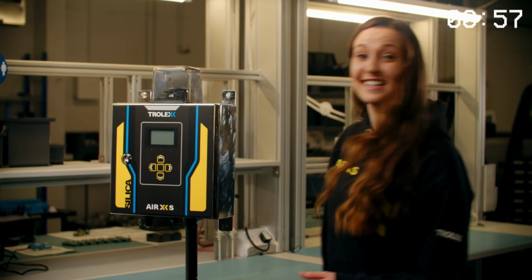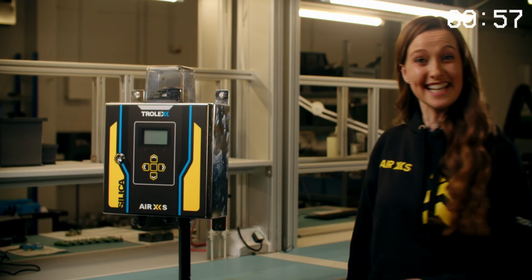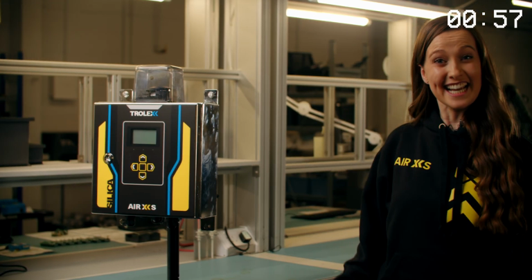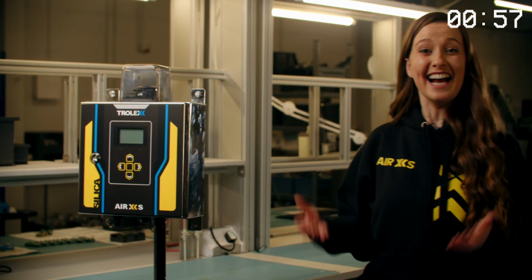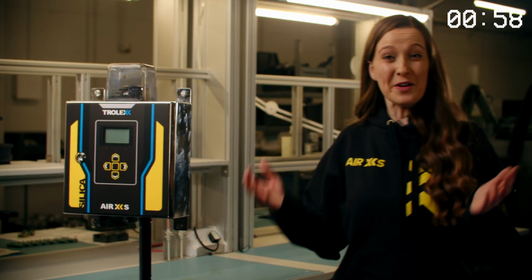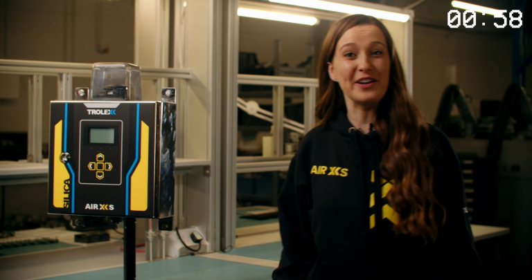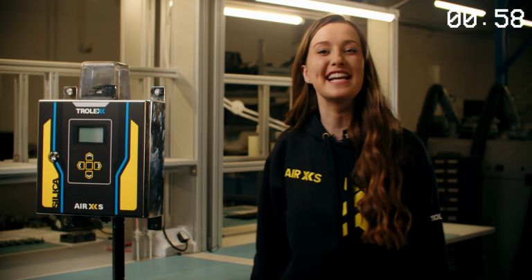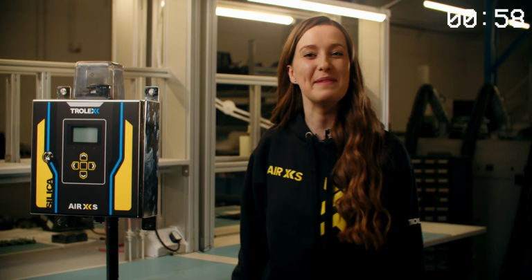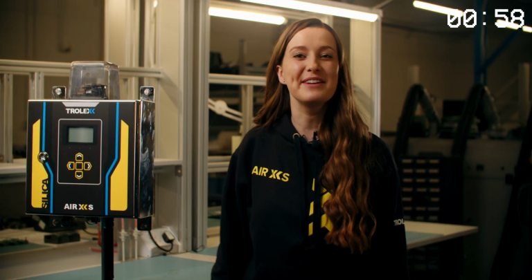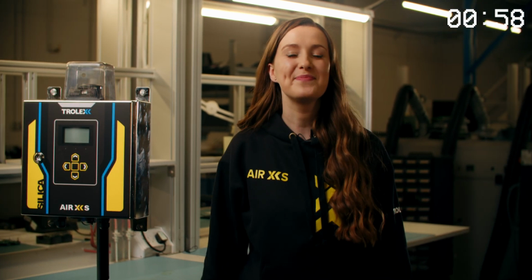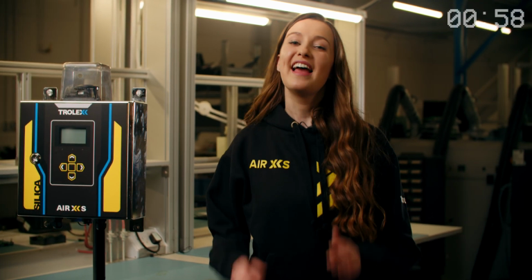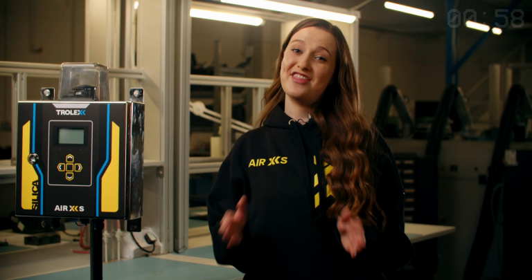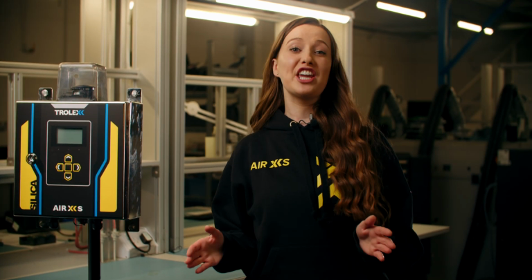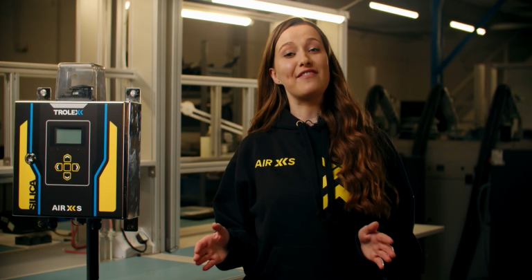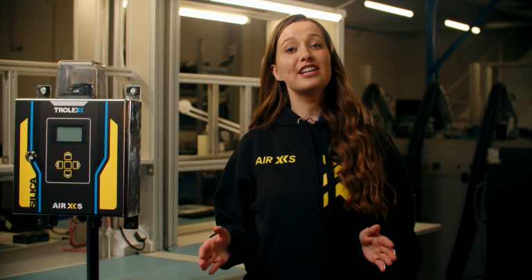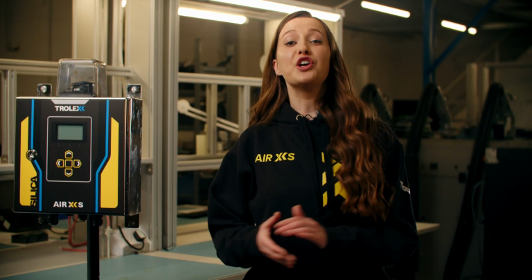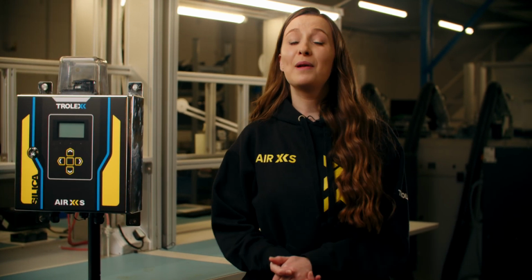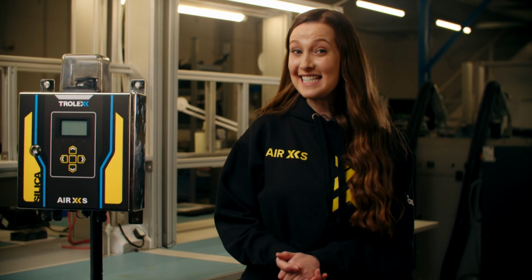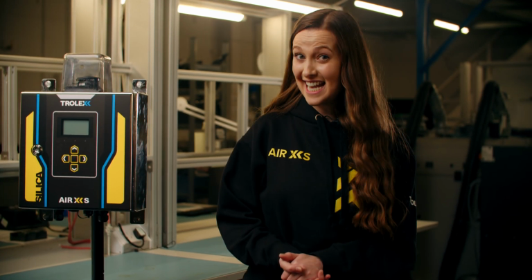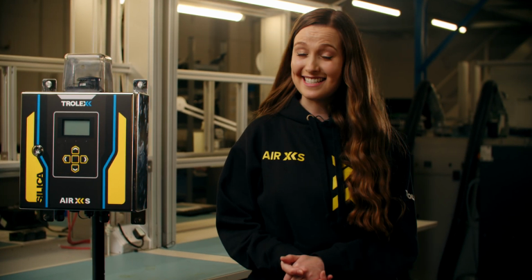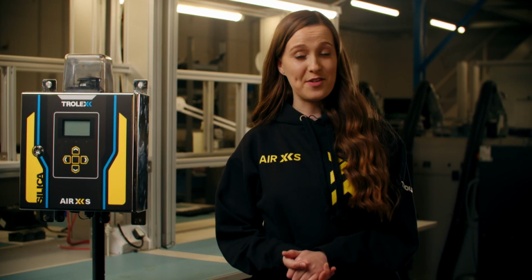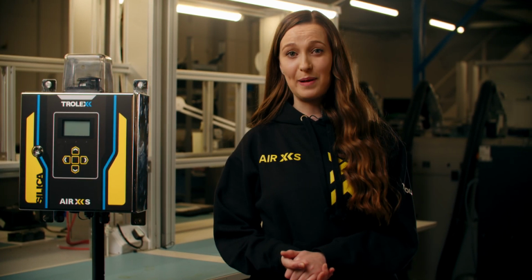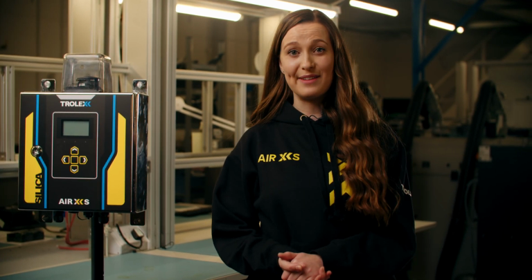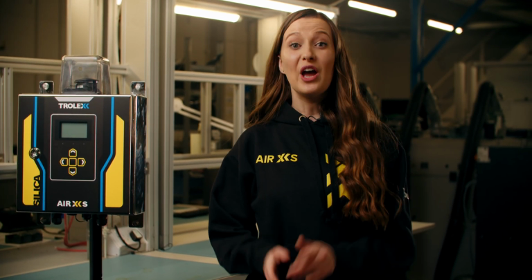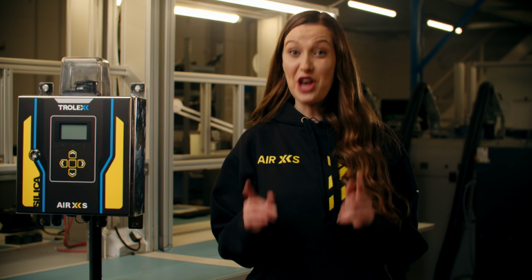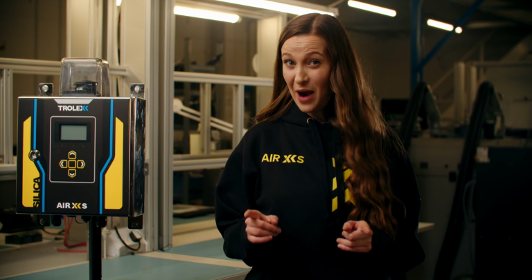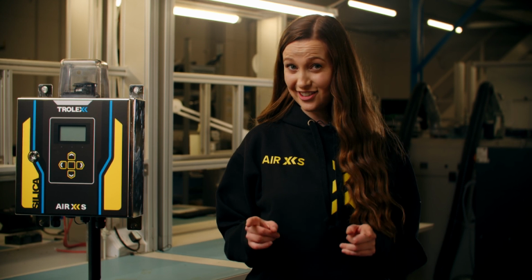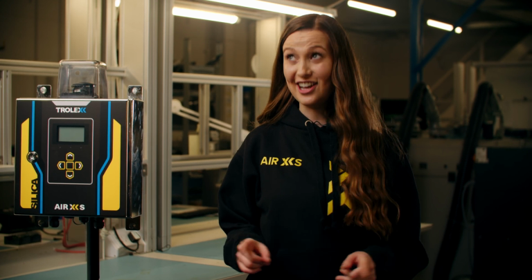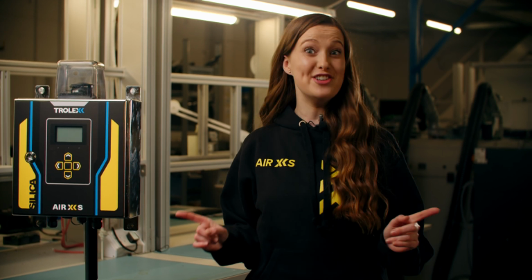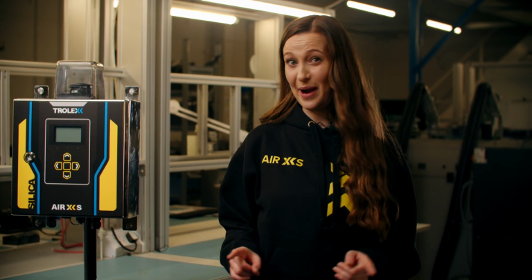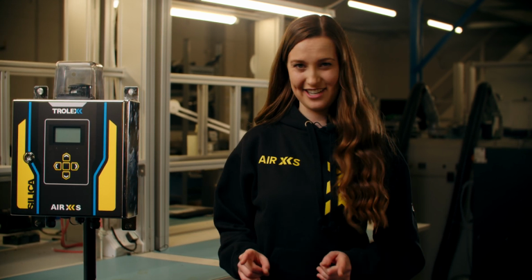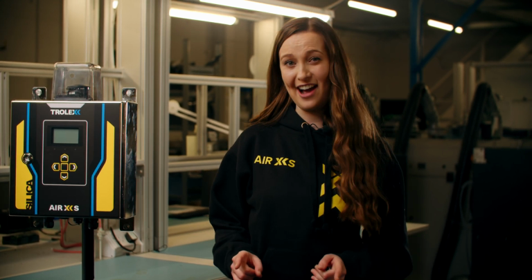See? I told you it only takes a minute. And there you have it. Your compliance test is now complete. No hassle and no waiting around.